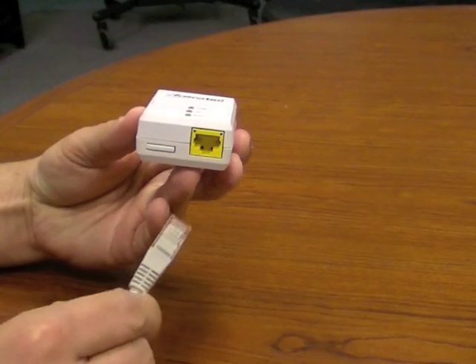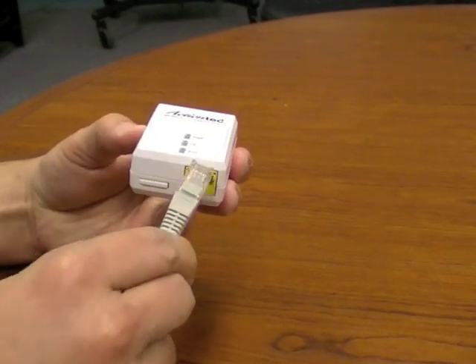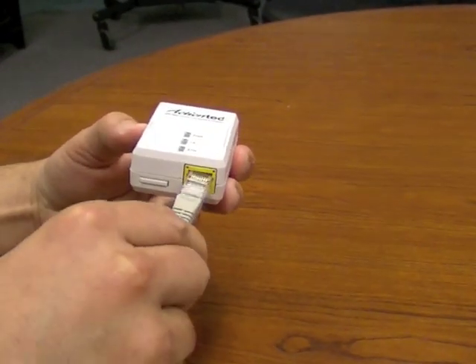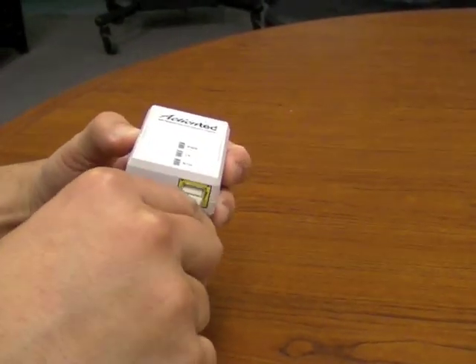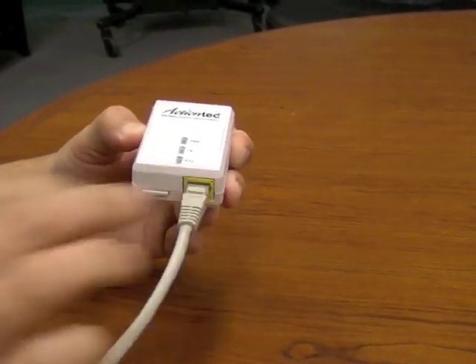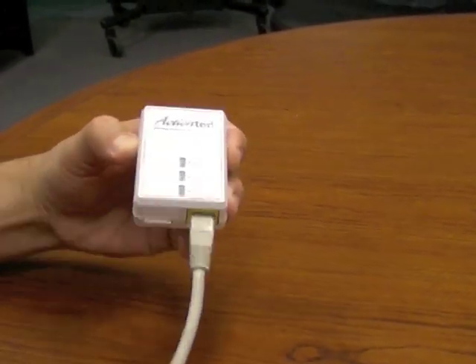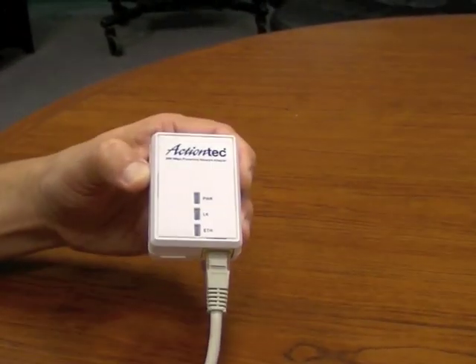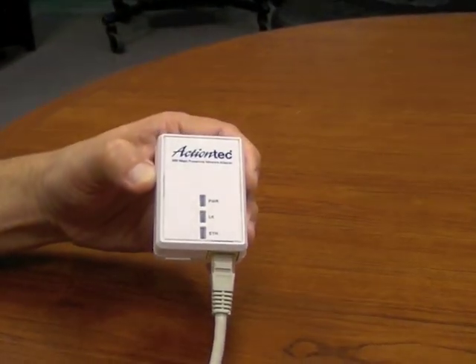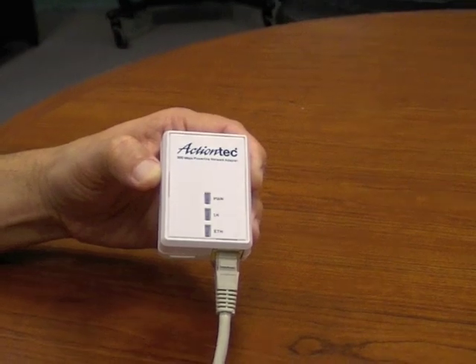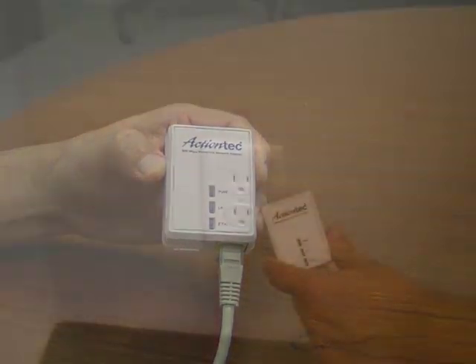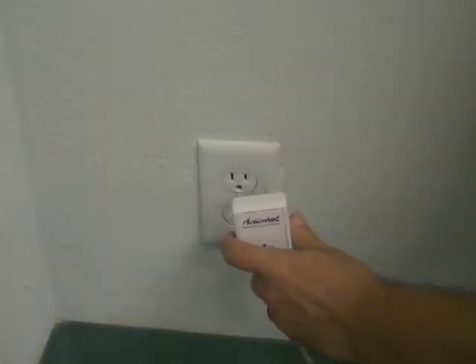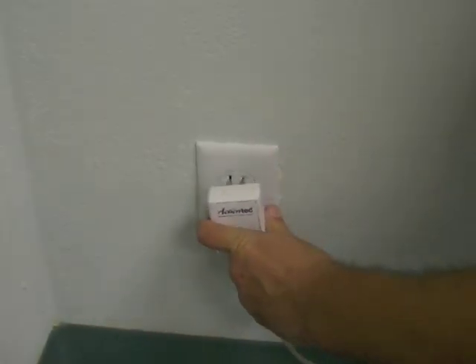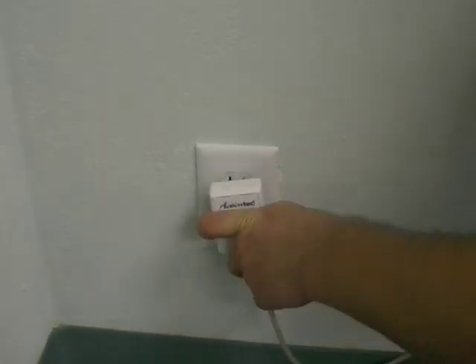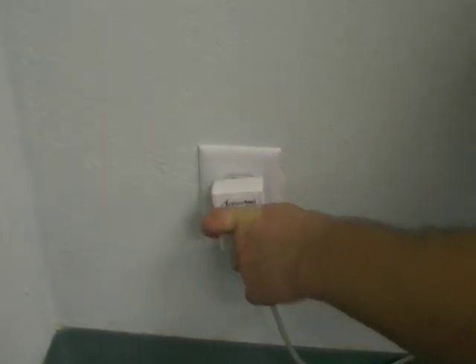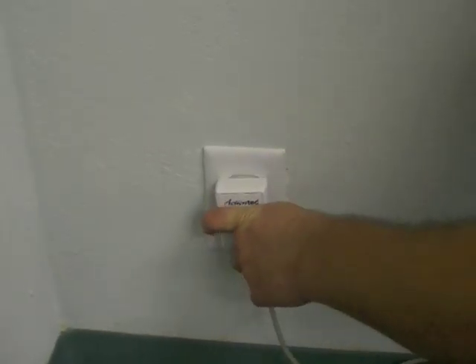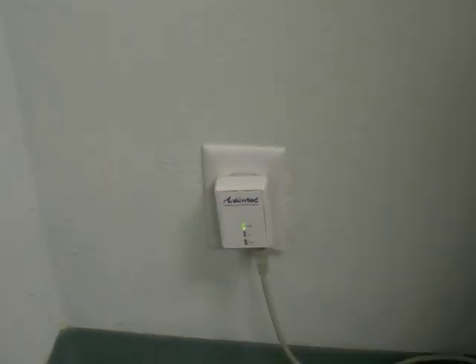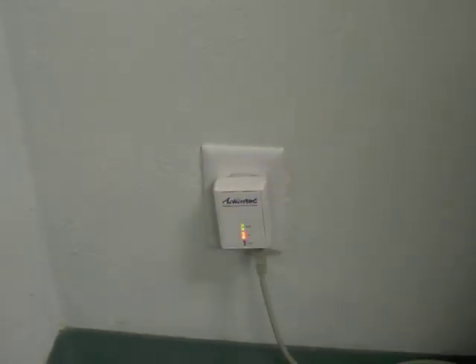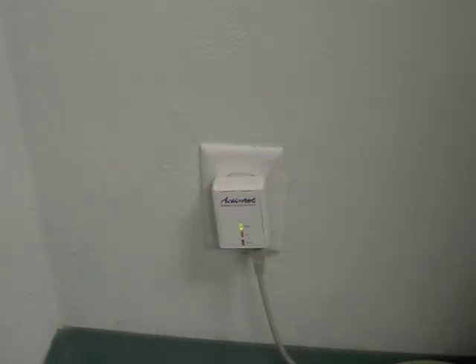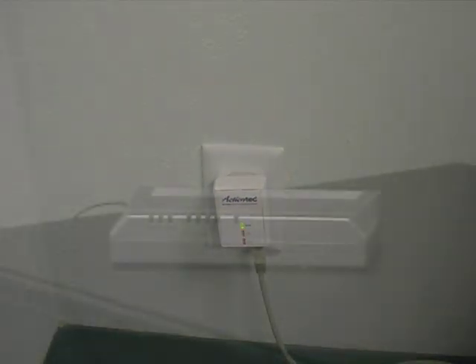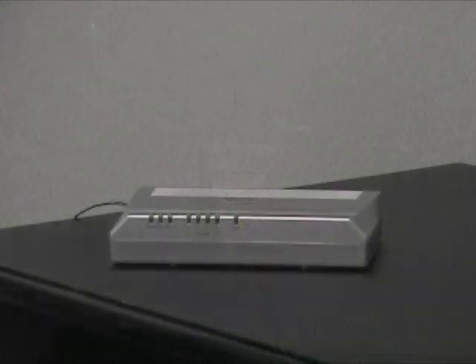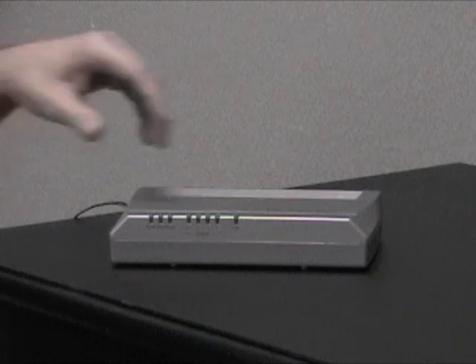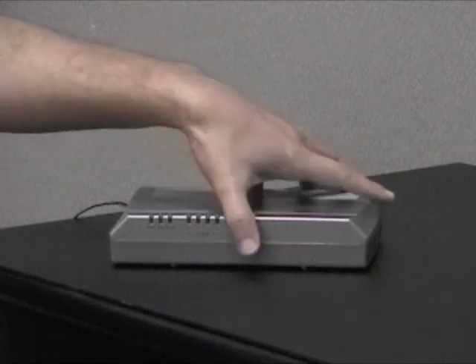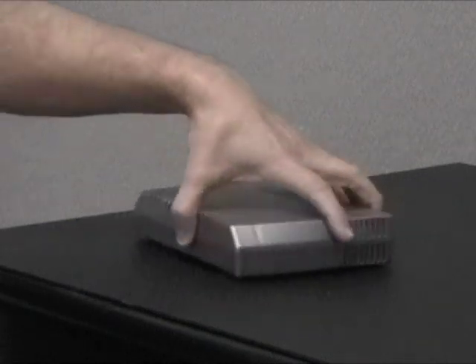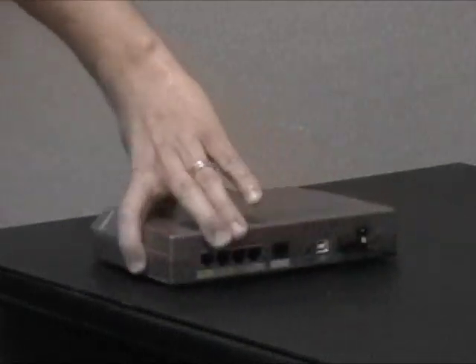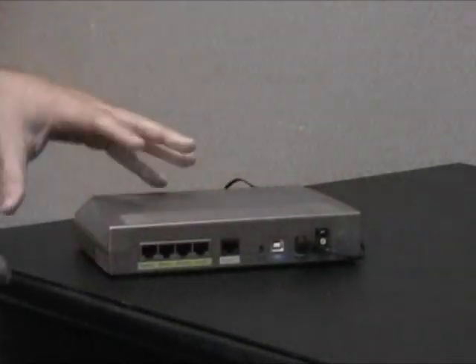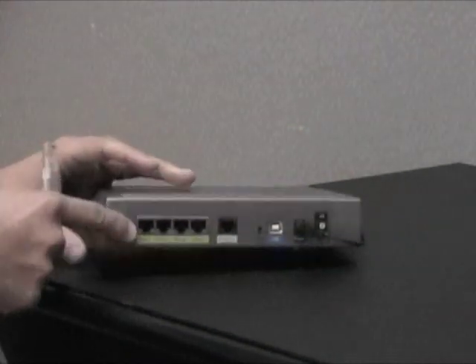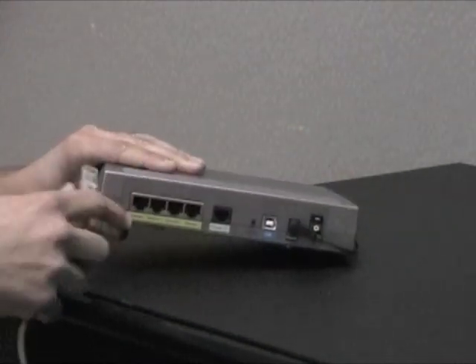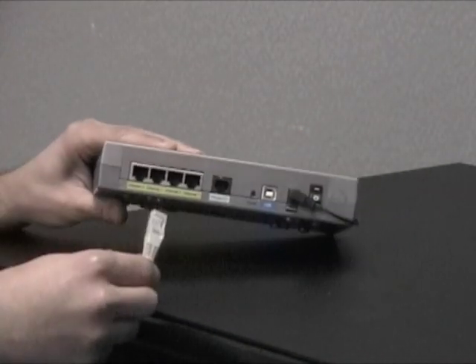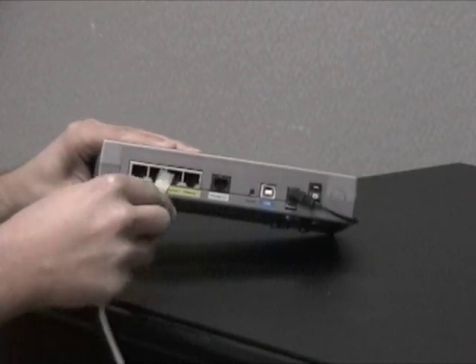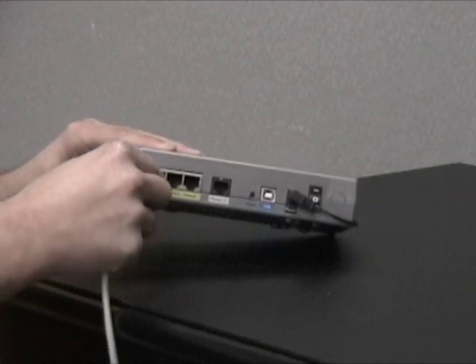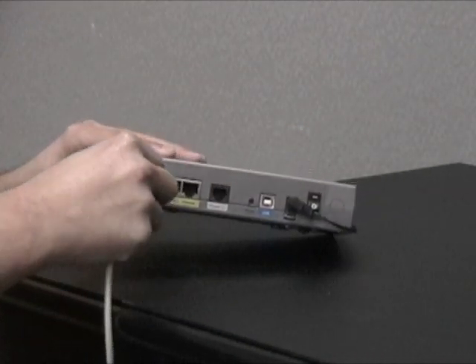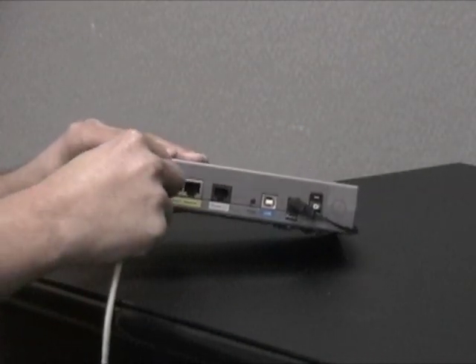Insert an Ethernet cable into the port on the bottom of the first adapter. Plug the adapter into a nearby electrical outlet. Plug the other end of the Ethernet cable into an available Ethernet port on the back of your router.